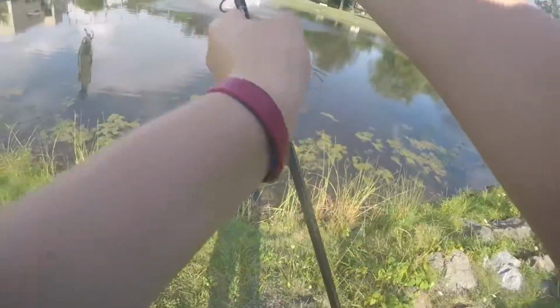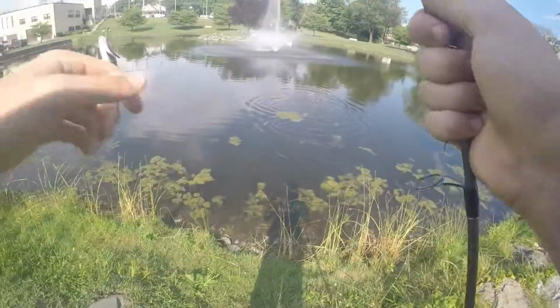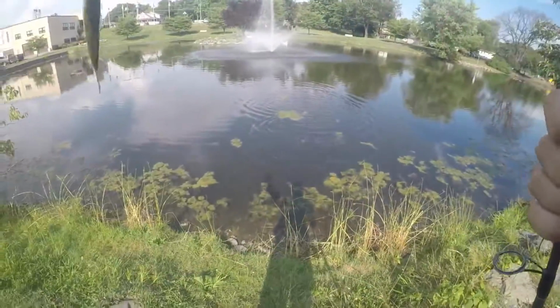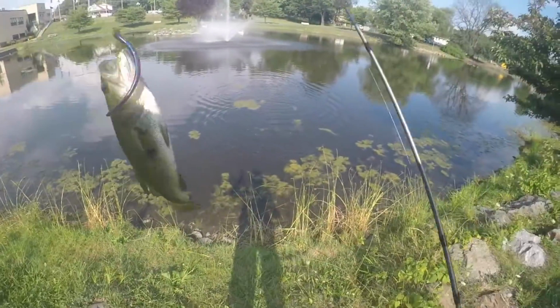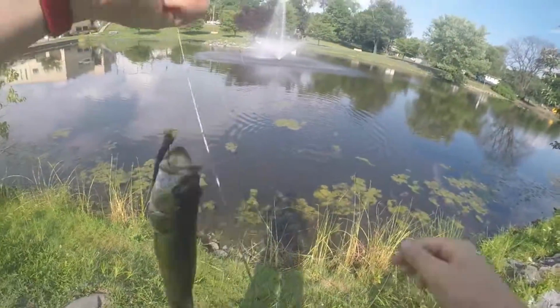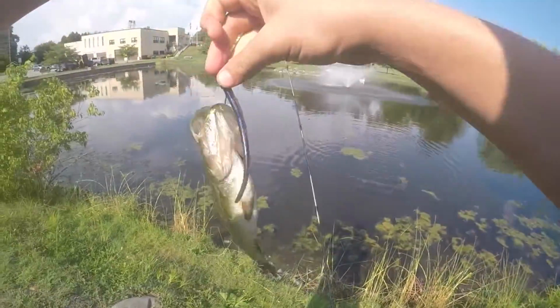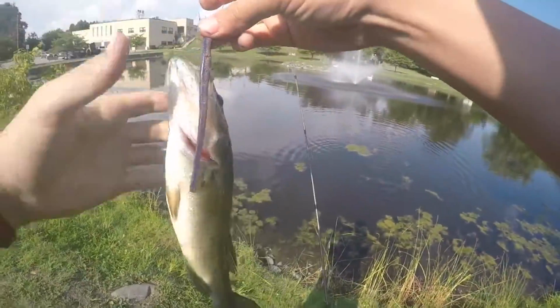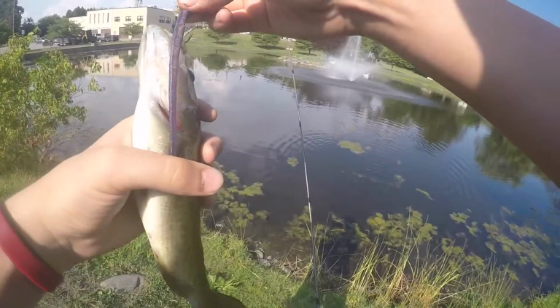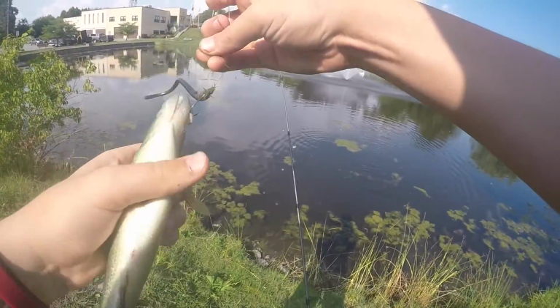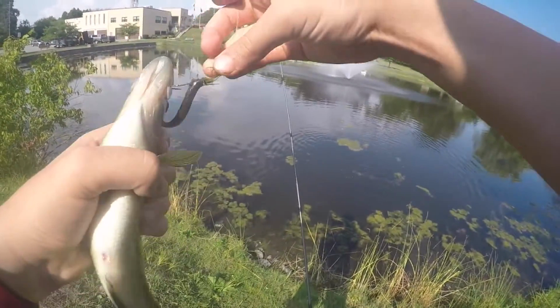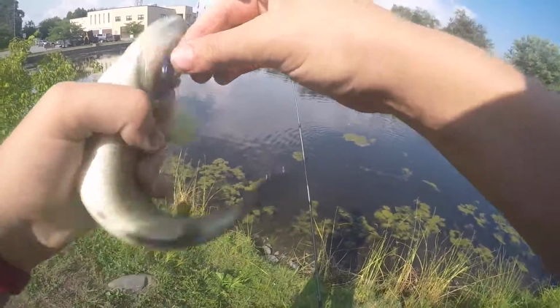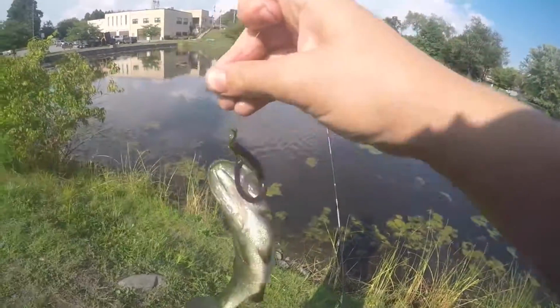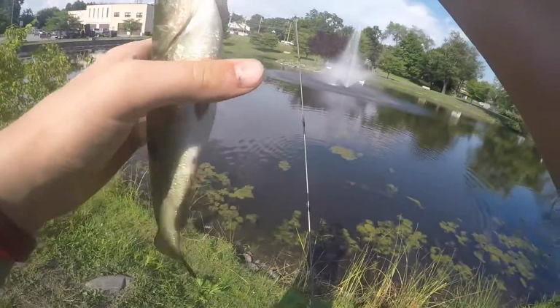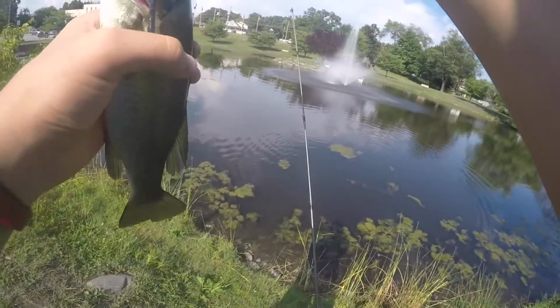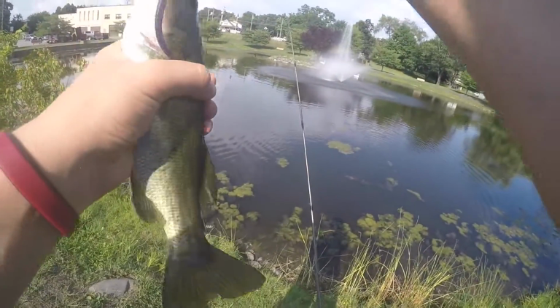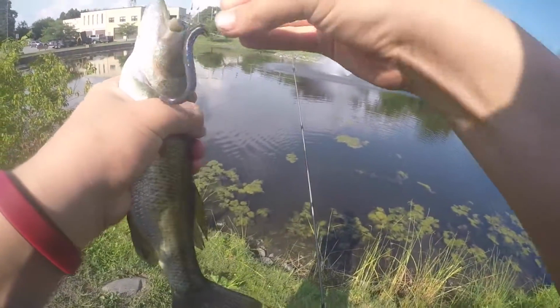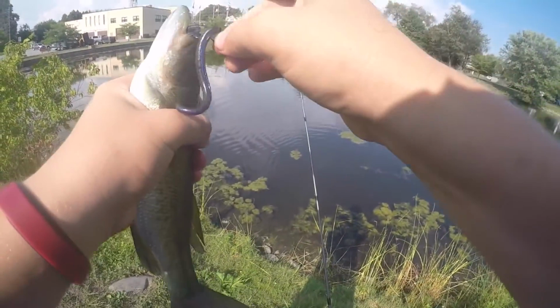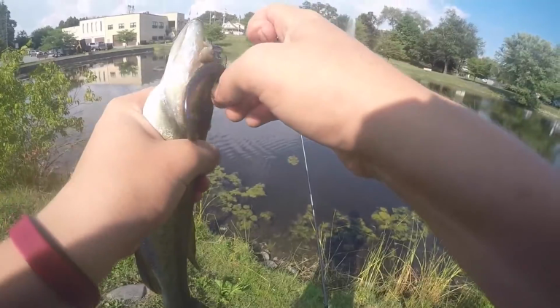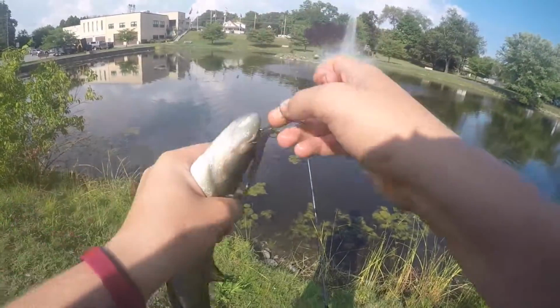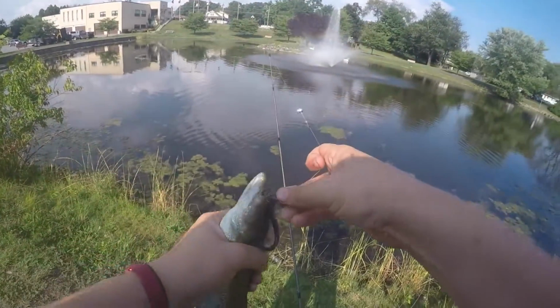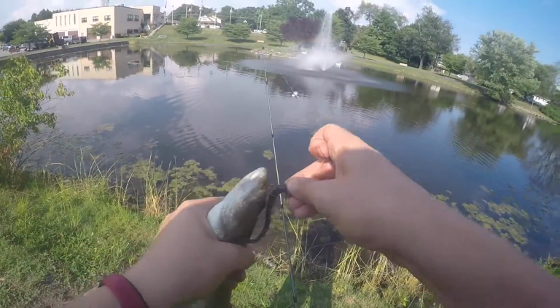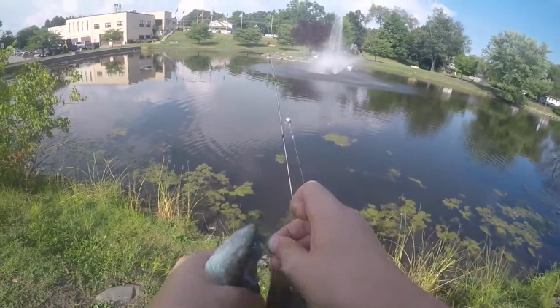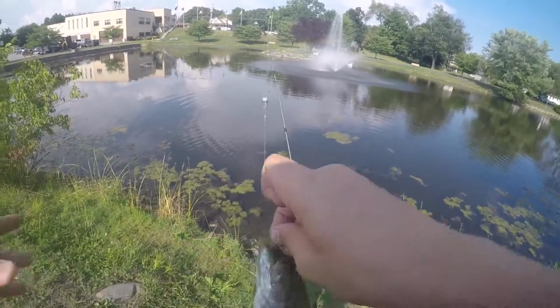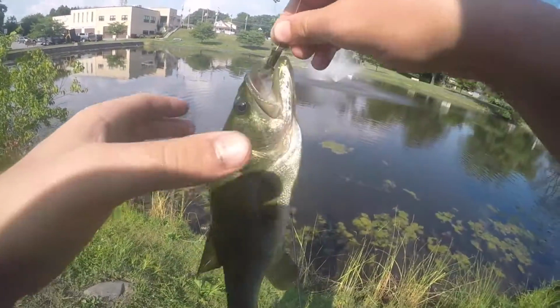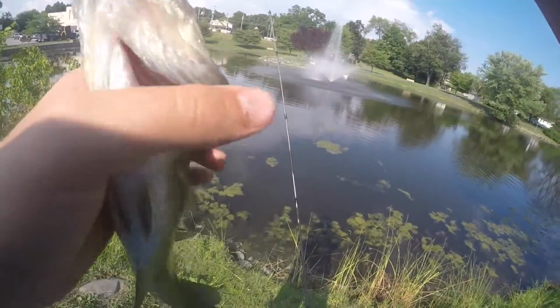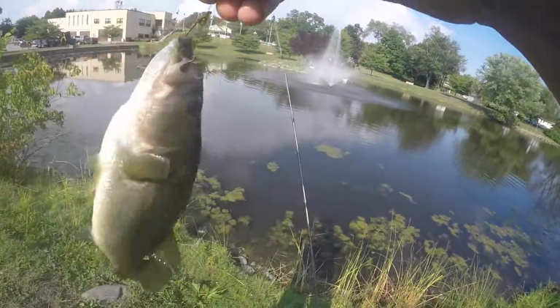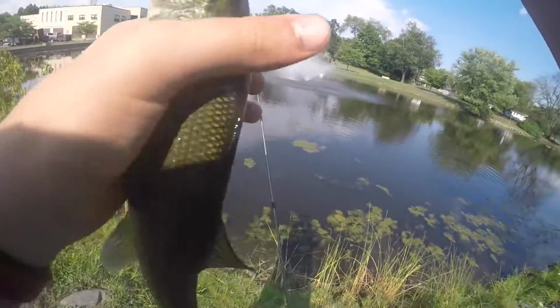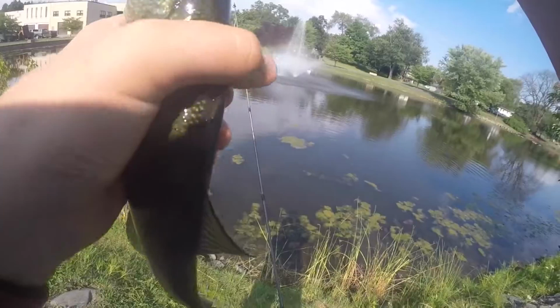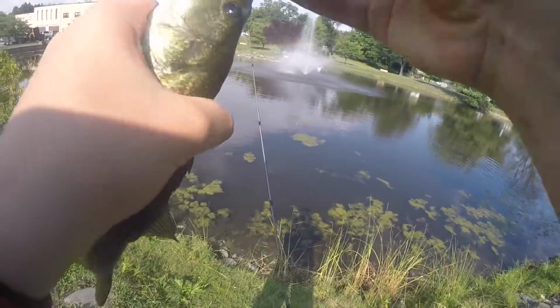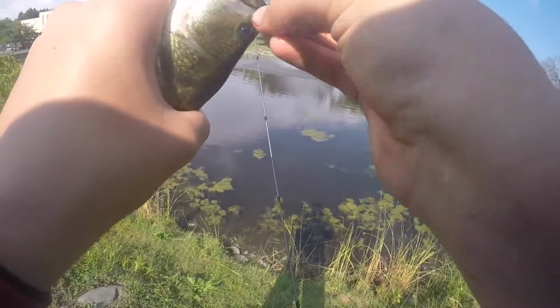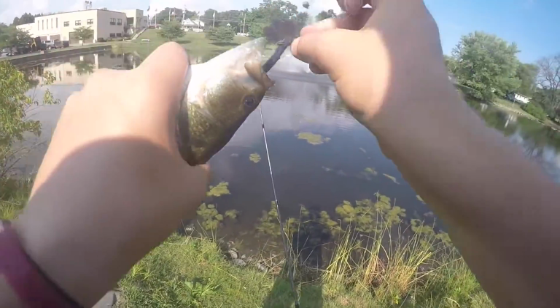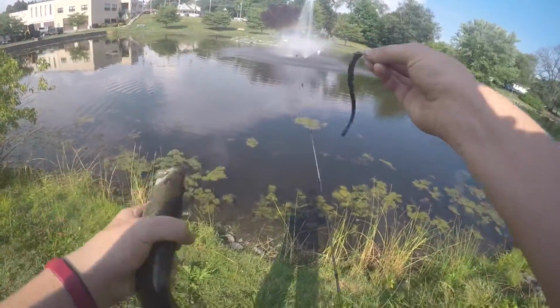Little guy on the split shot rig Robo Worm. Split shot rig Robo Worm — he's flipping hard, very aggressive. See ya.